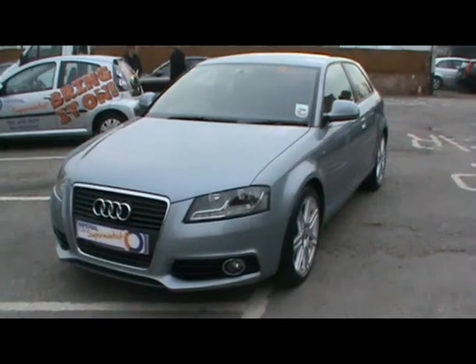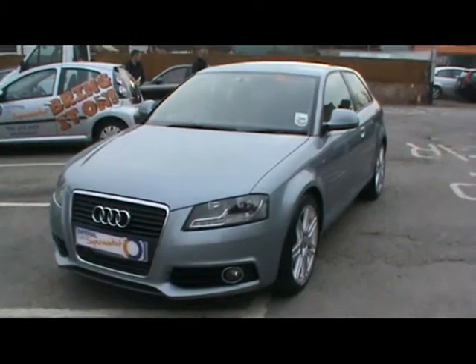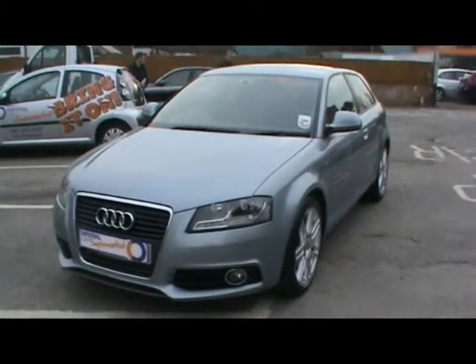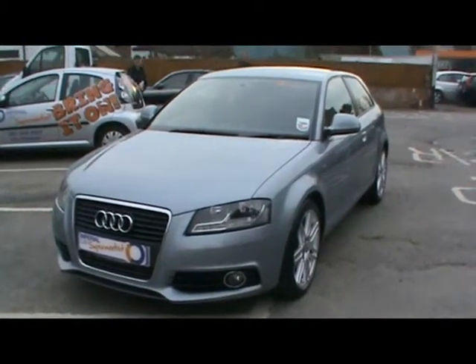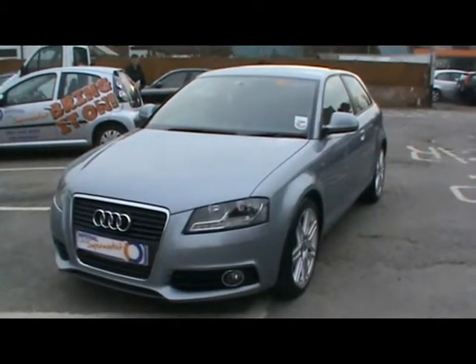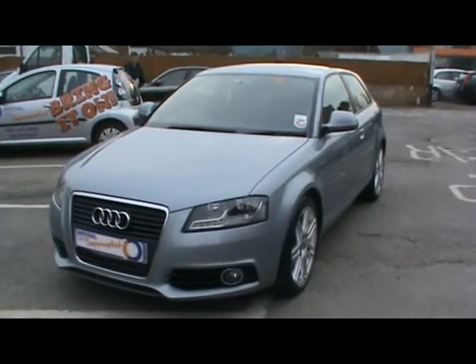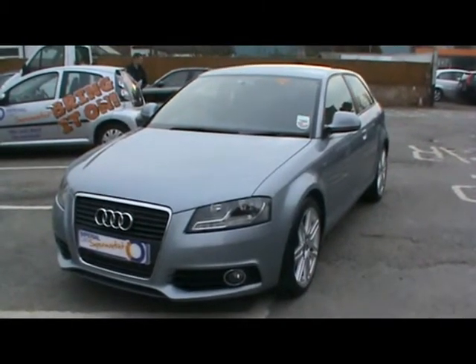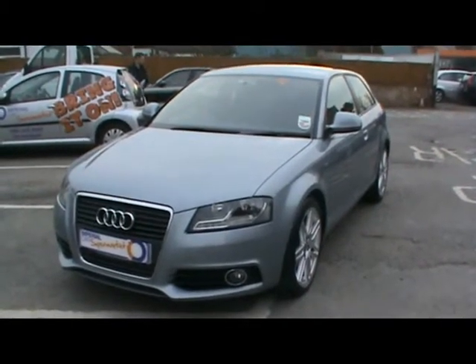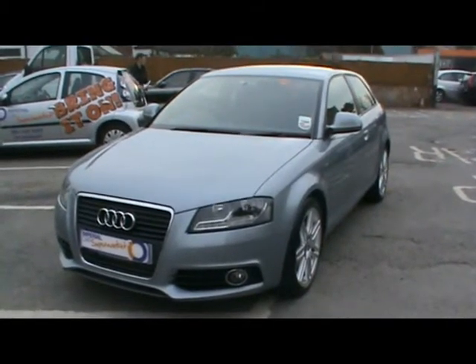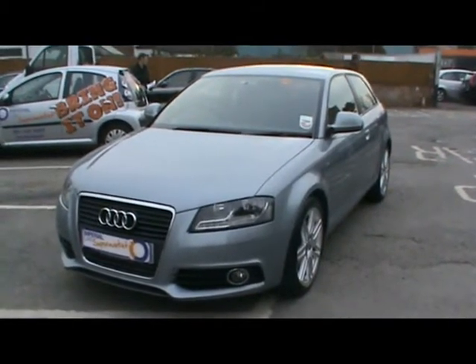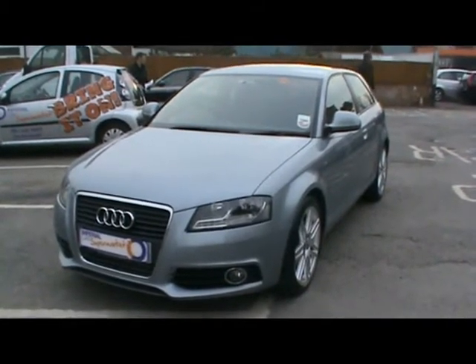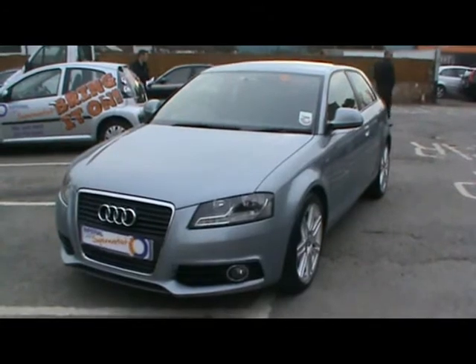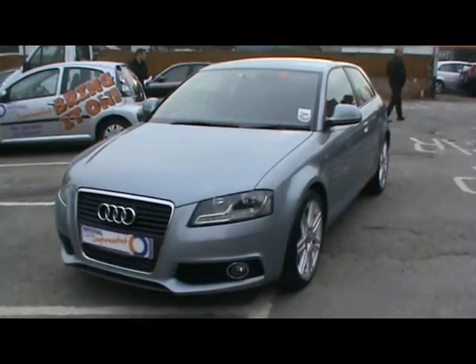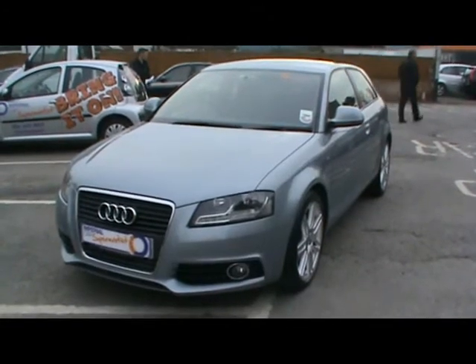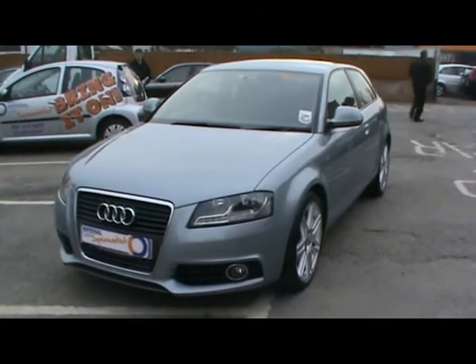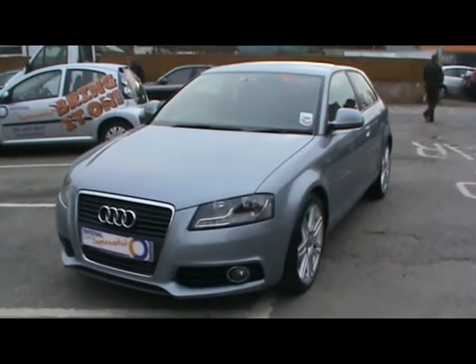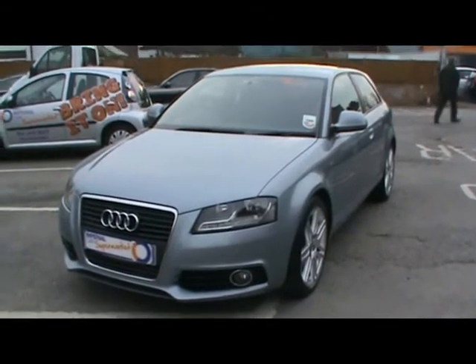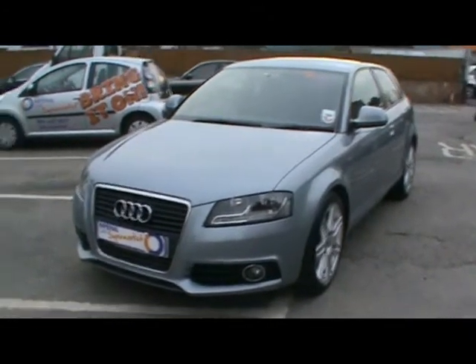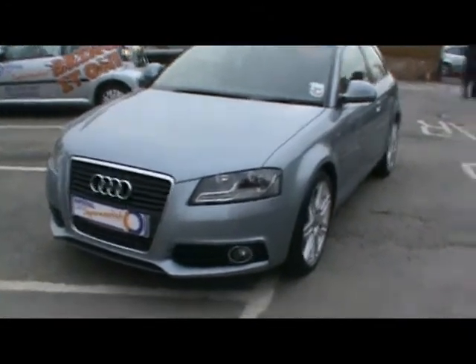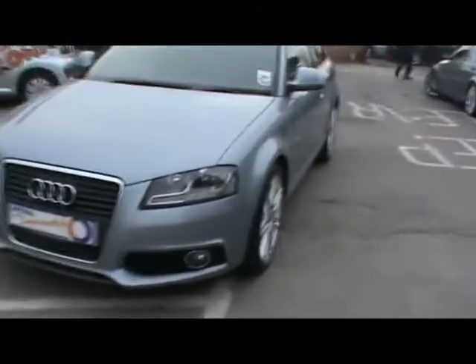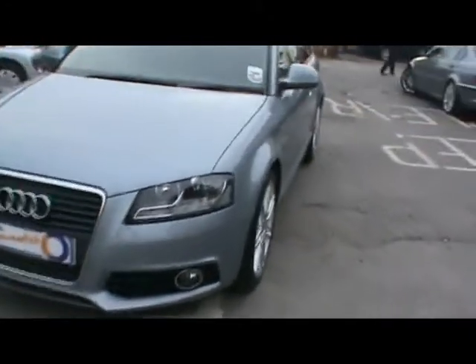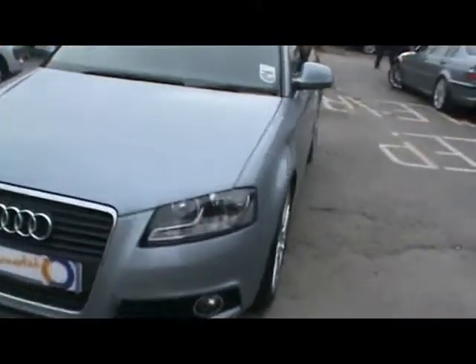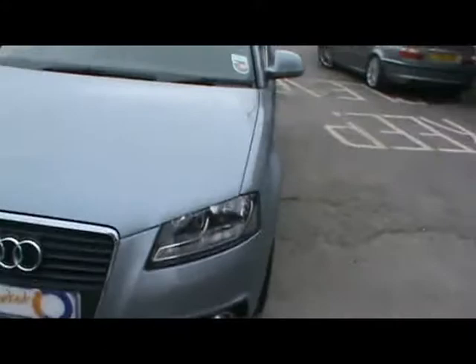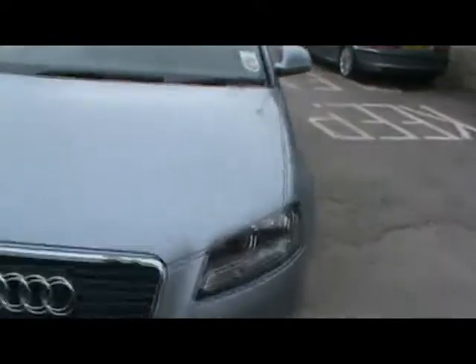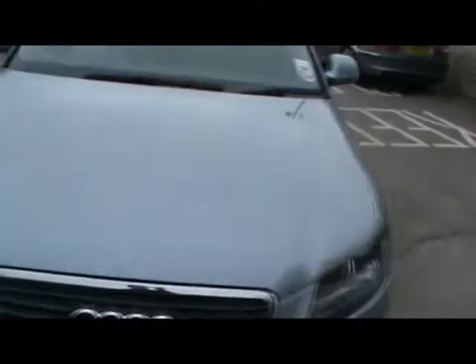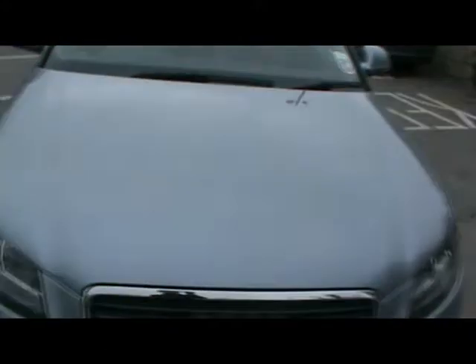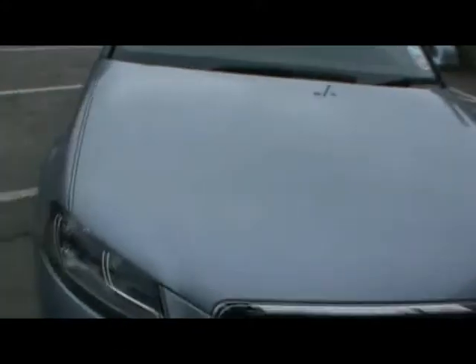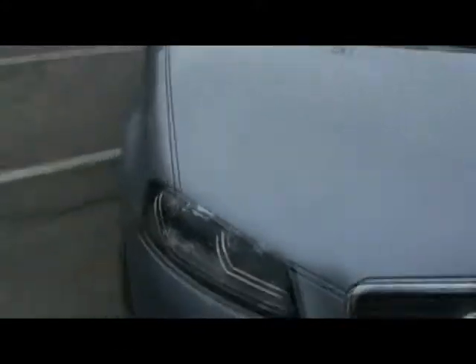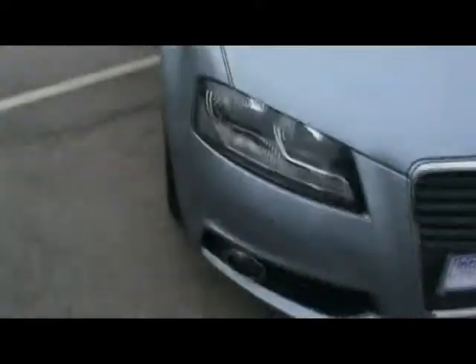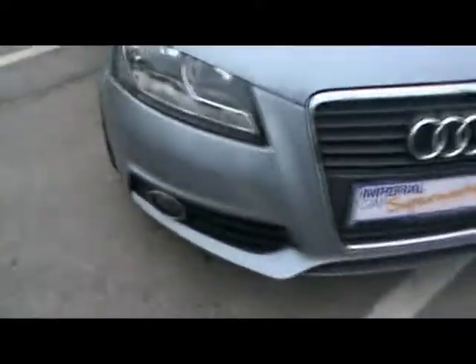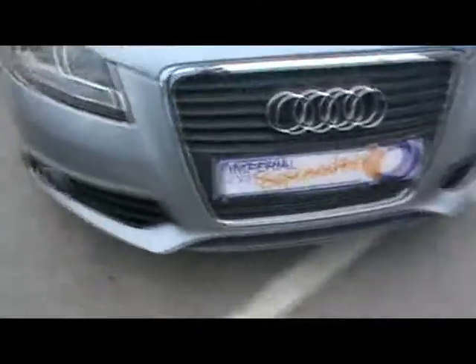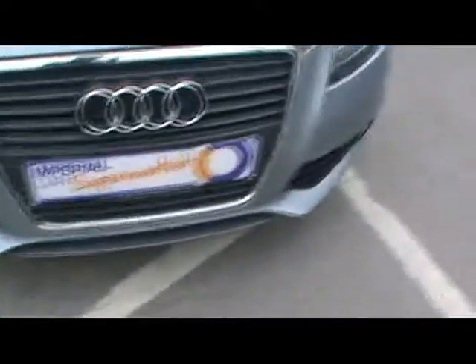Welcome to Imperial Cars. Today we have an Audi A3 3 door S line to show you. It's a 2 litre TDI model on a 58 plate. We'll take you around the car so you can get a better idea of the condition and the certain features of this vehicle.